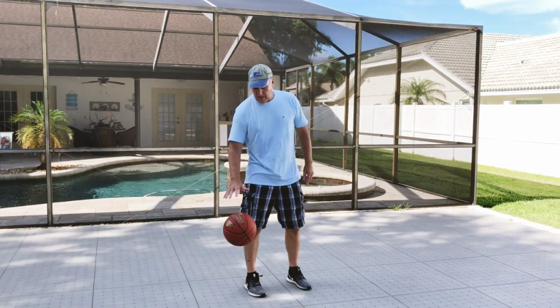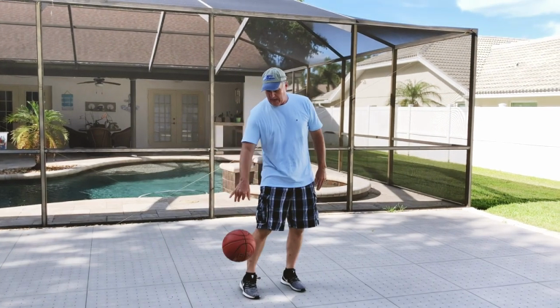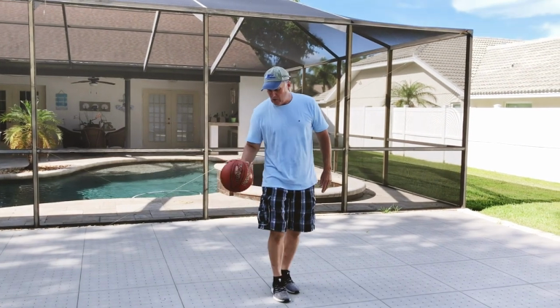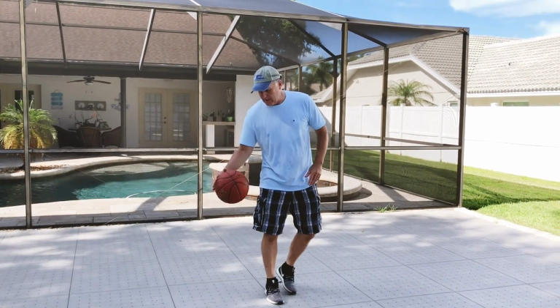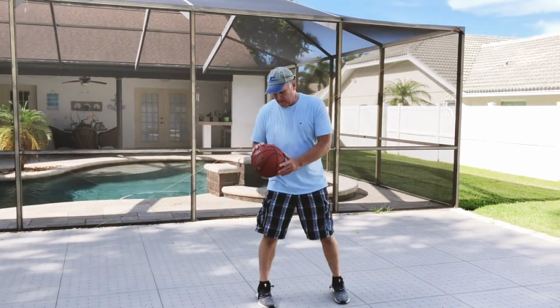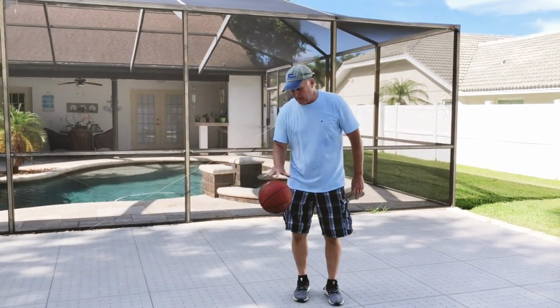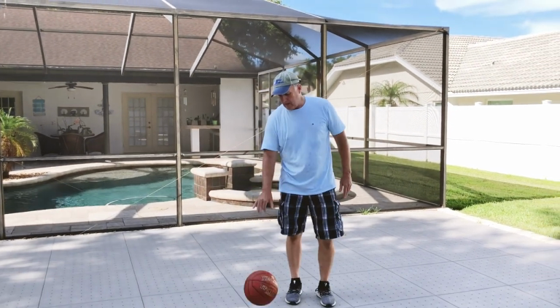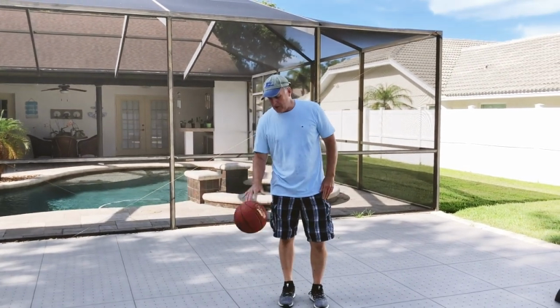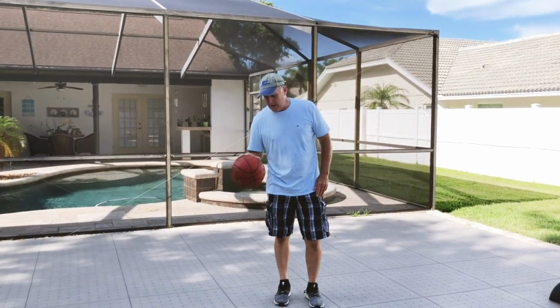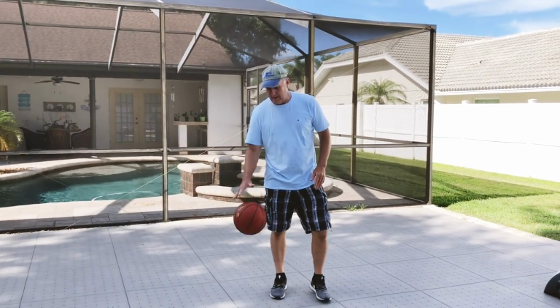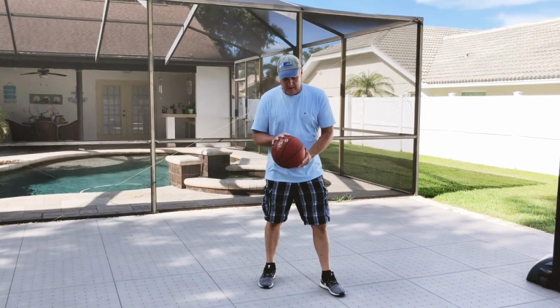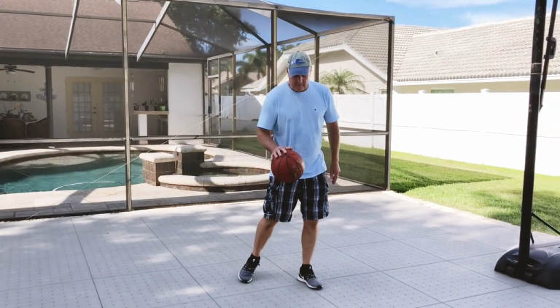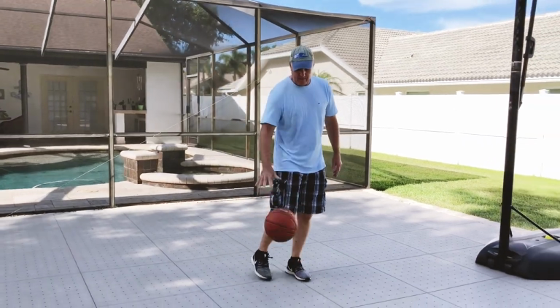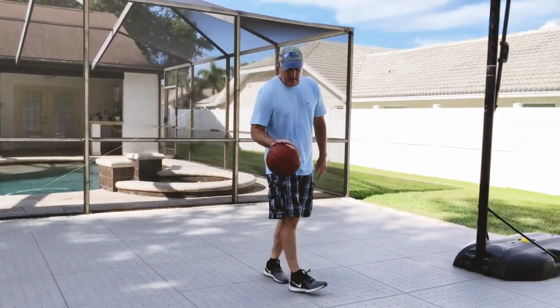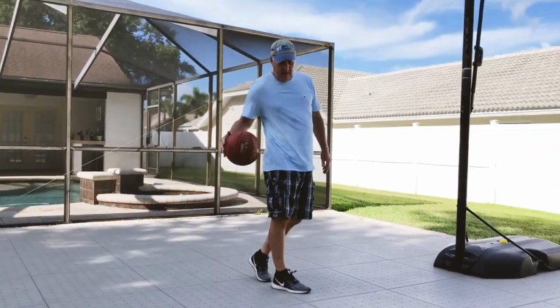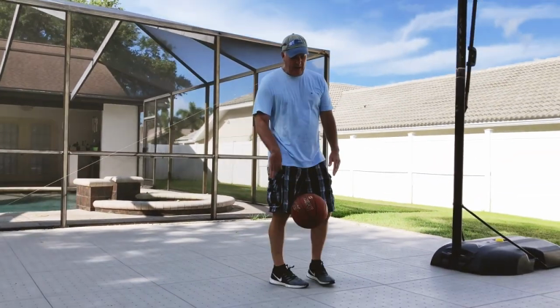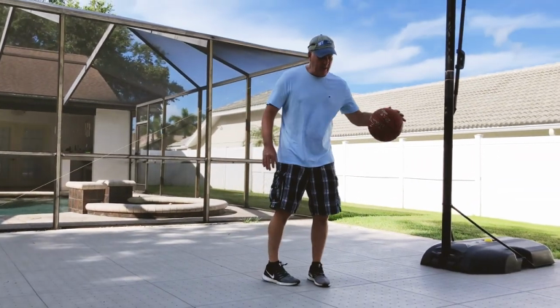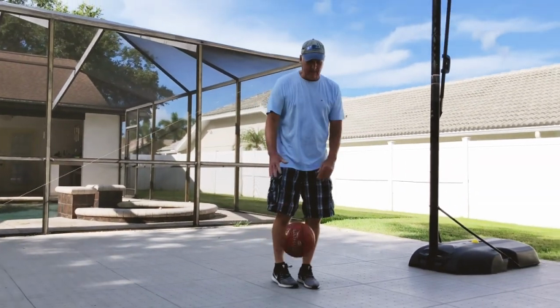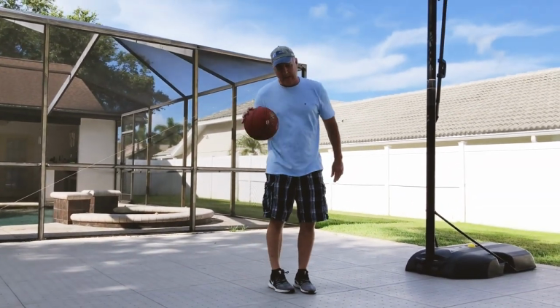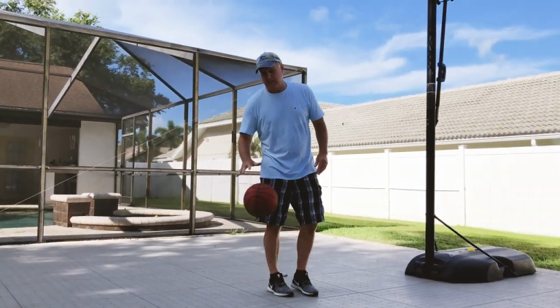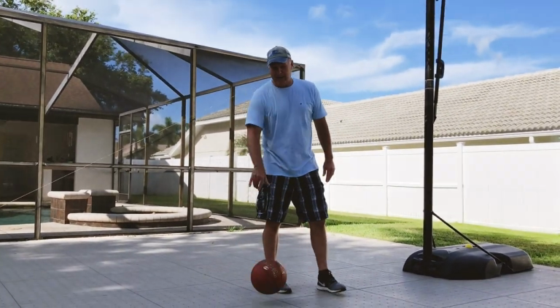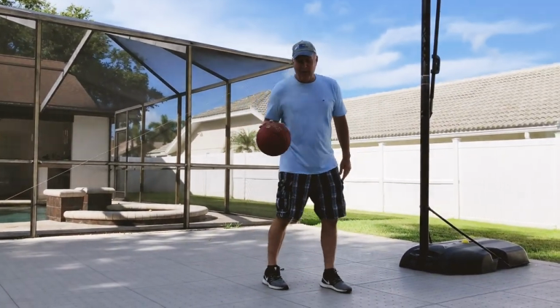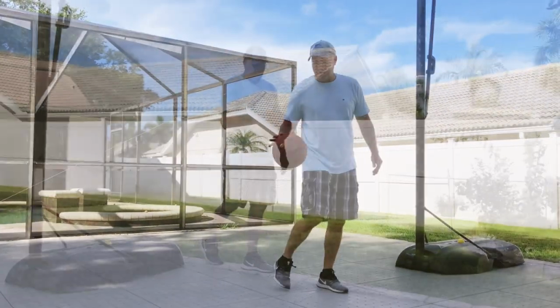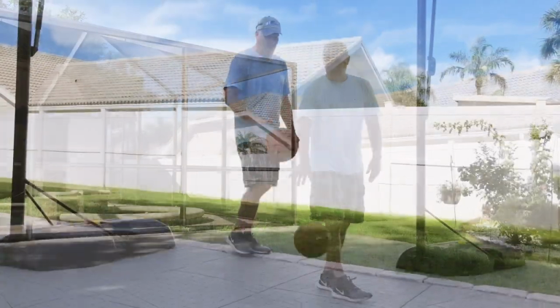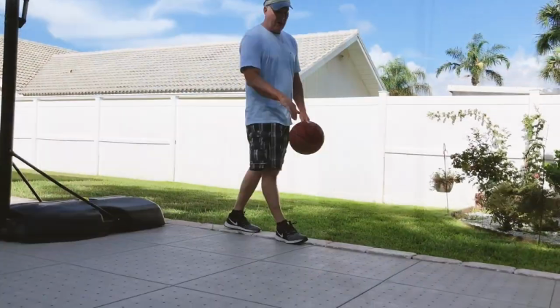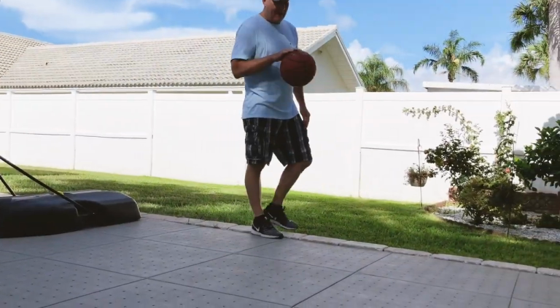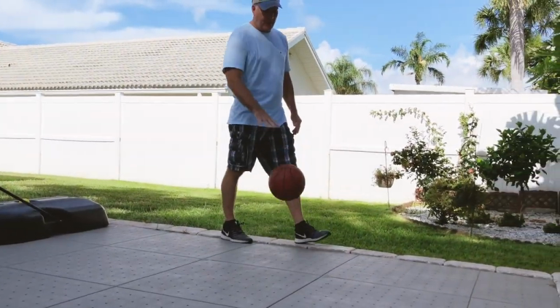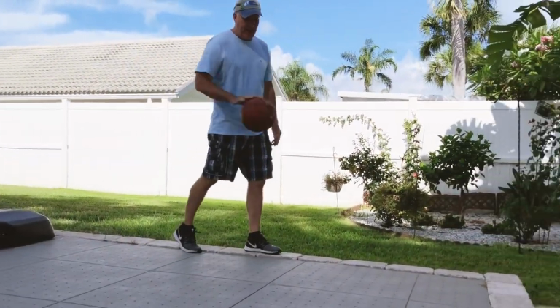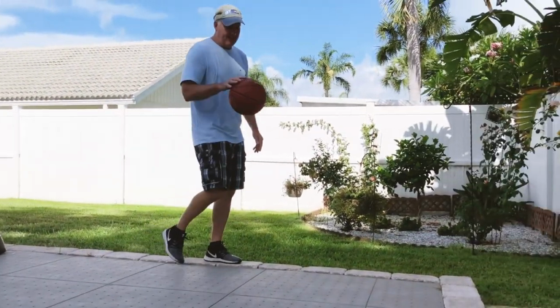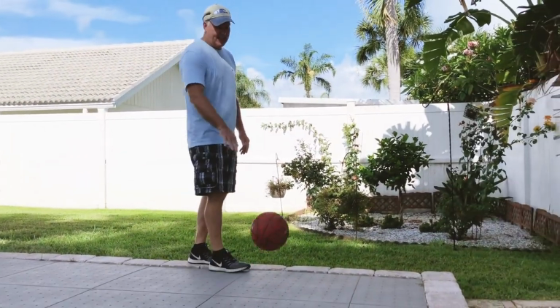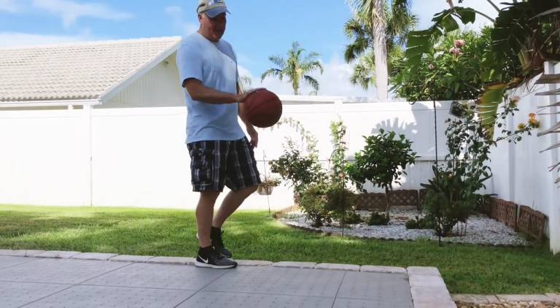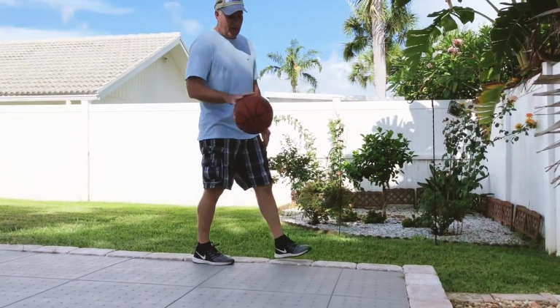The basketball bounce on a properly installed altar base court we thought was really good. You can see here in the video that from spot to spot, the bounce is consistent. There's no movement underfoot. Even on the edge of the panels, you can see that the ball bounce is really perfect.